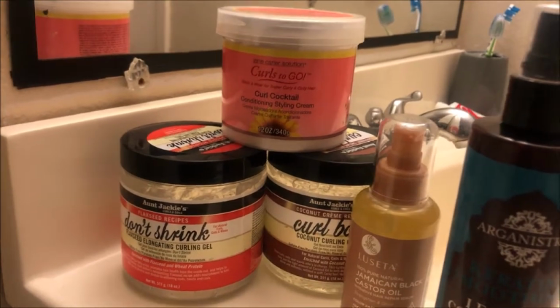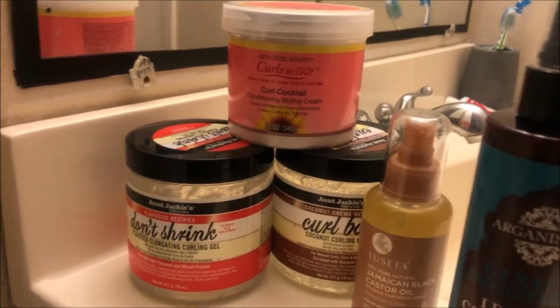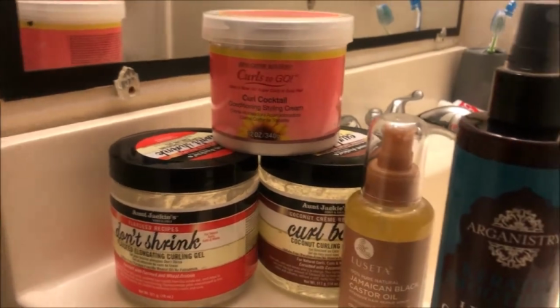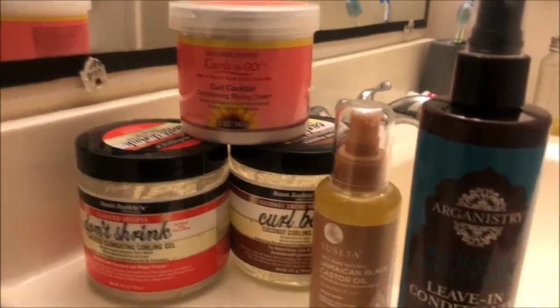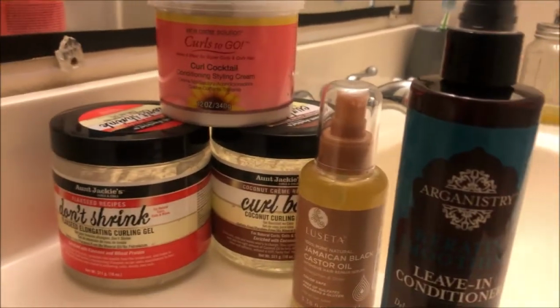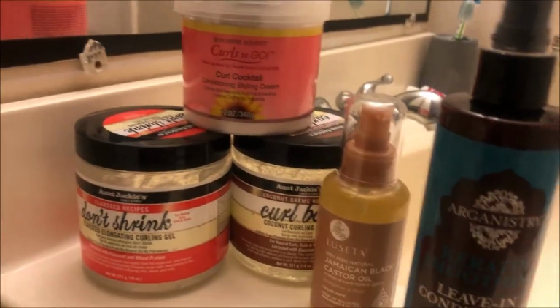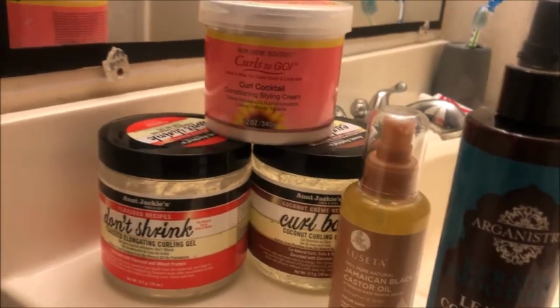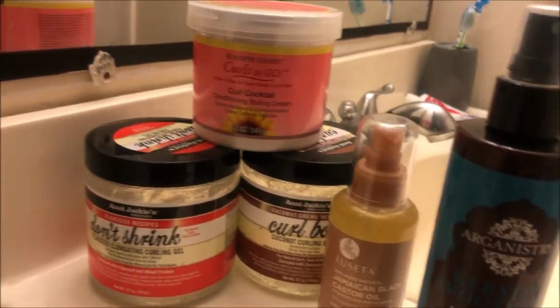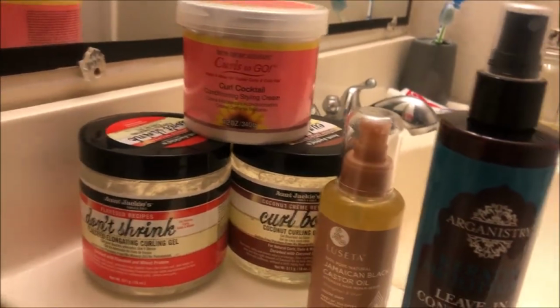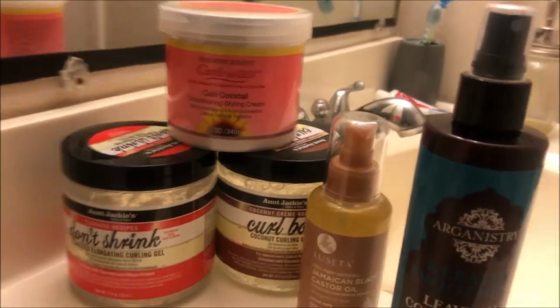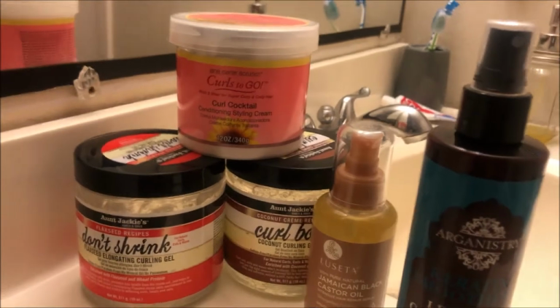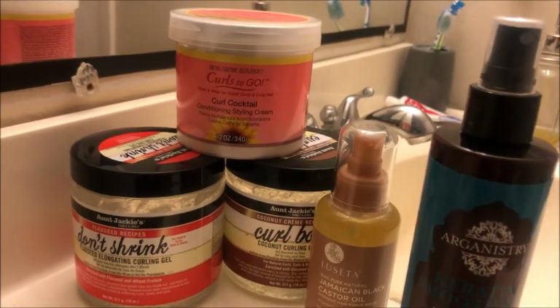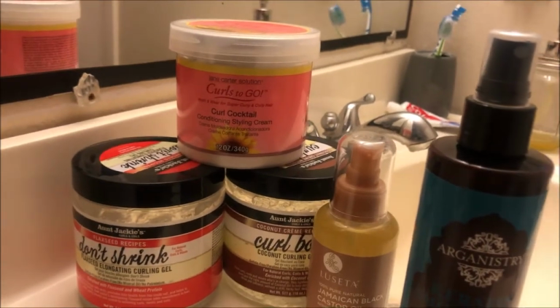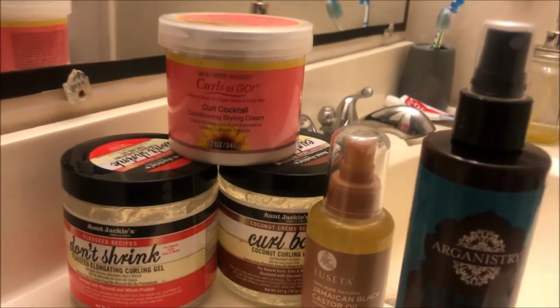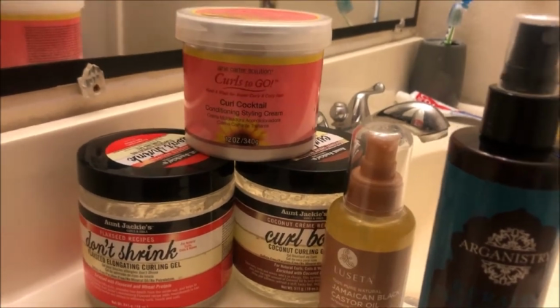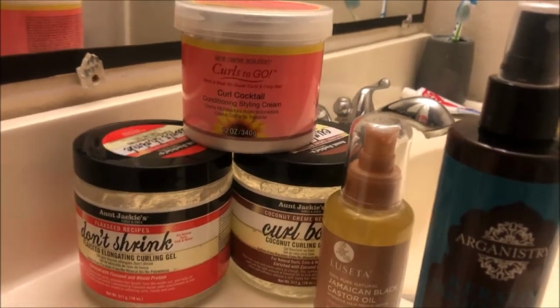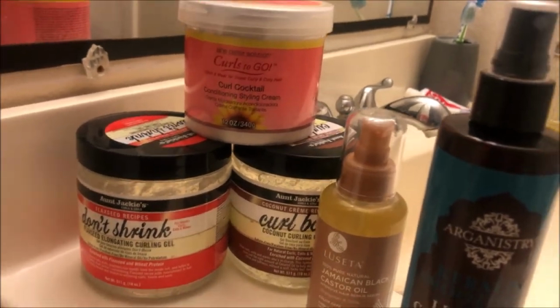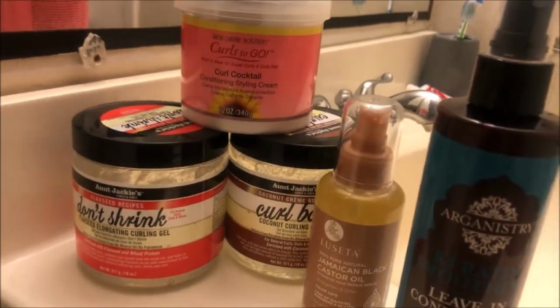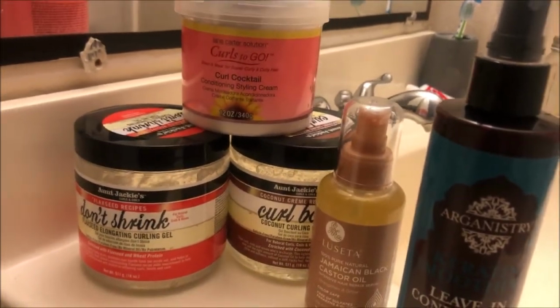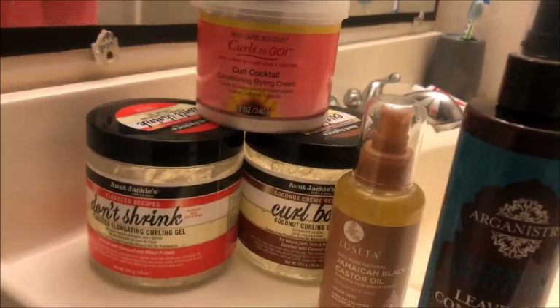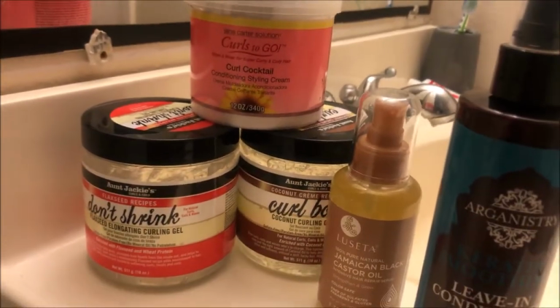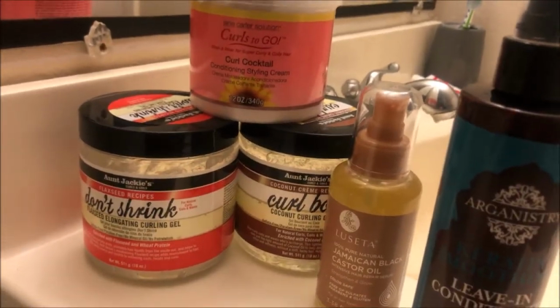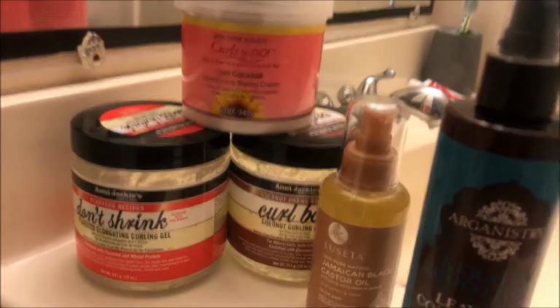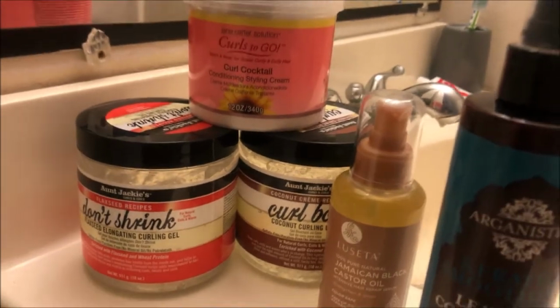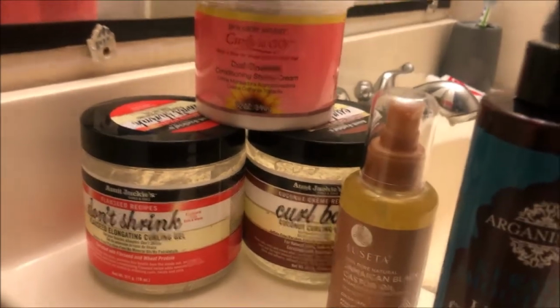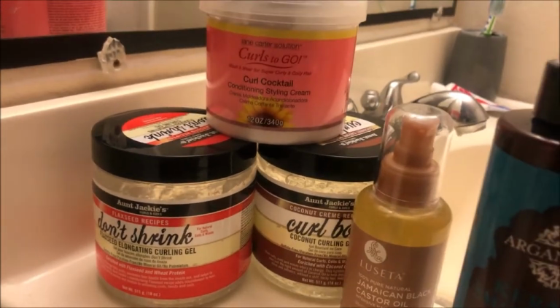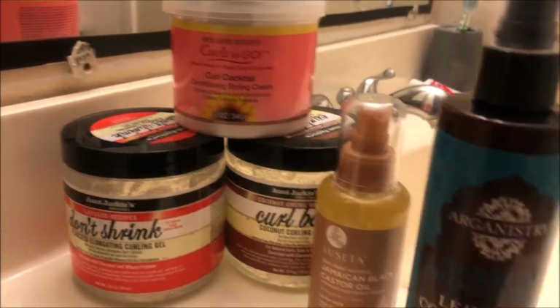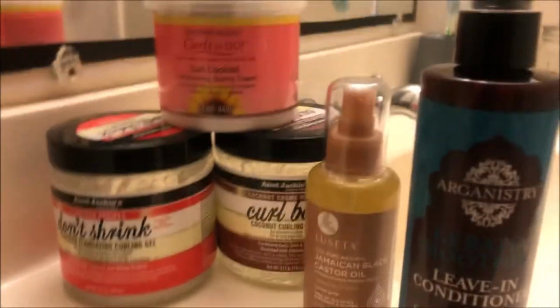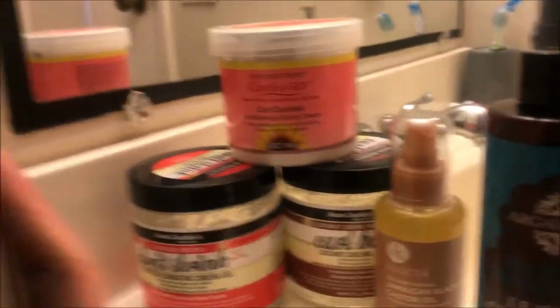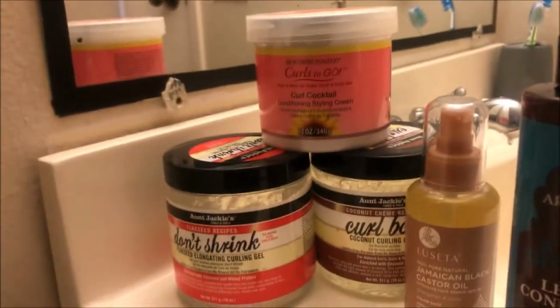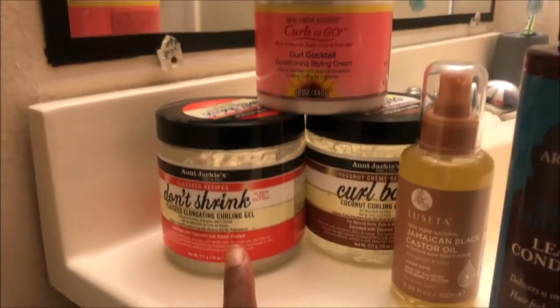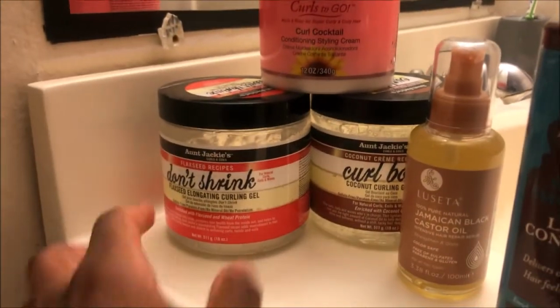I could have gone to Ulta because I like the rewards card, but that extra amount I'd spend for these products could go towards other things that are more important.